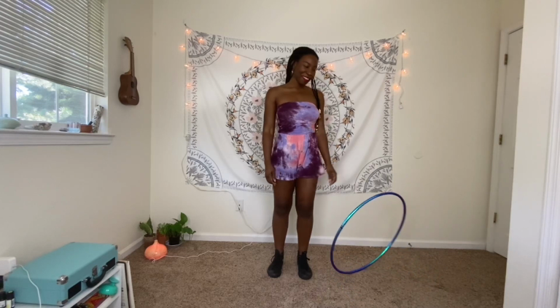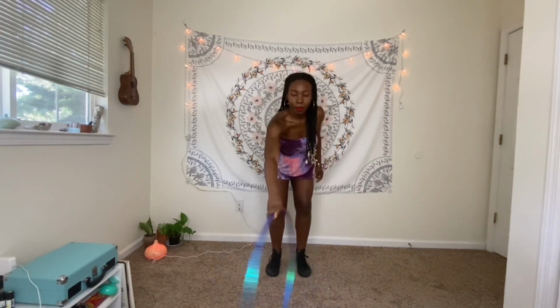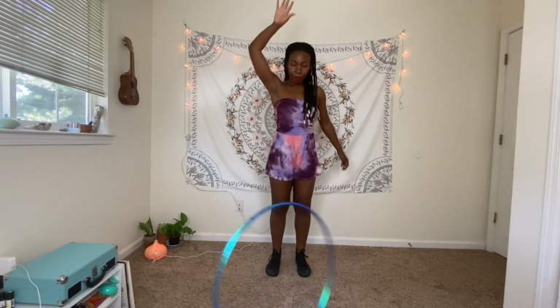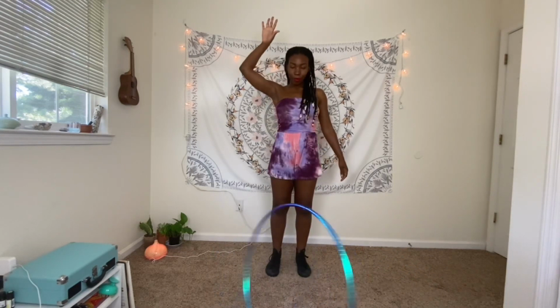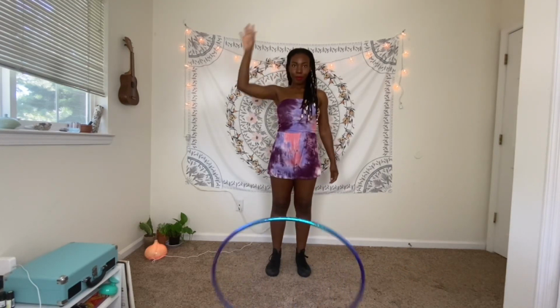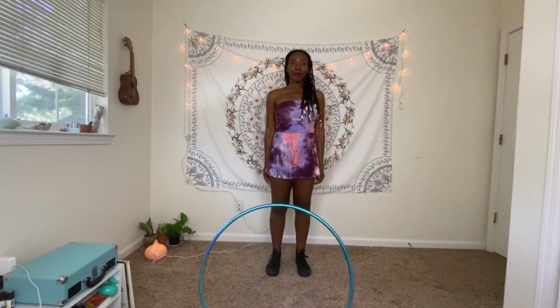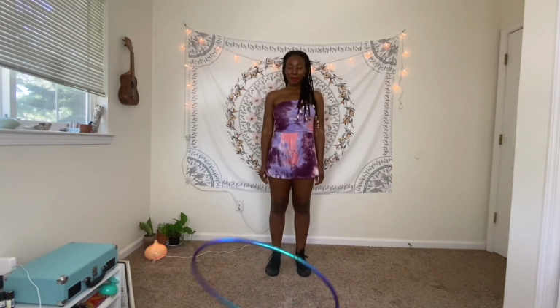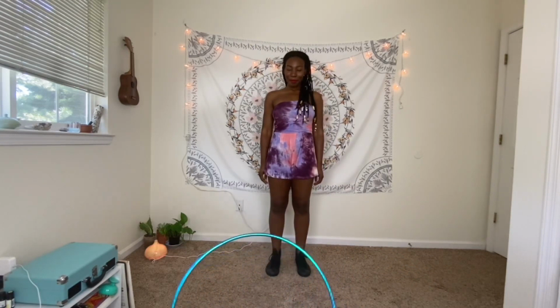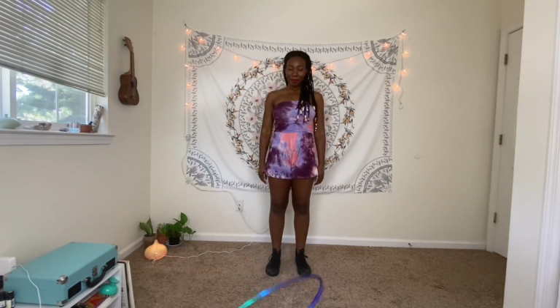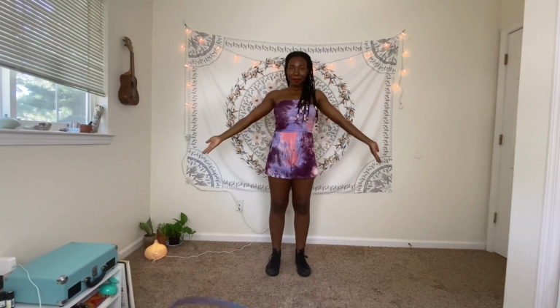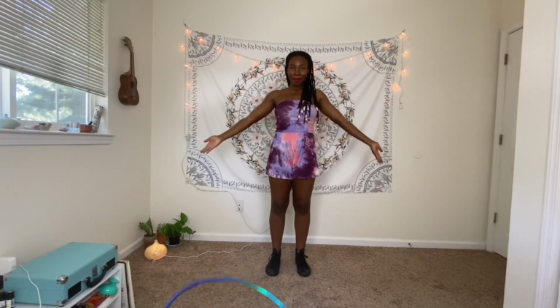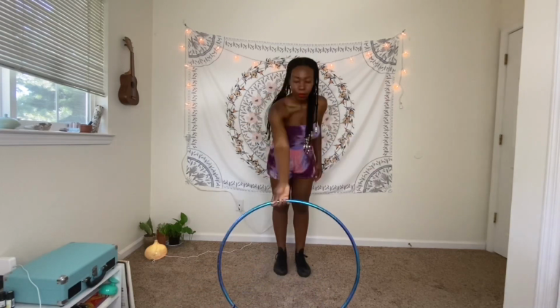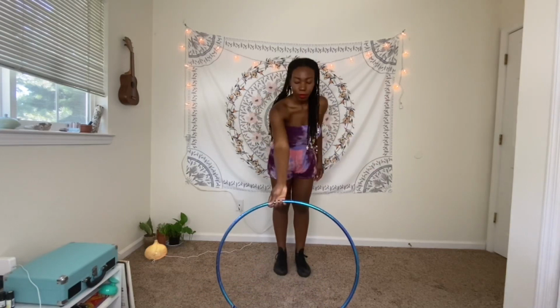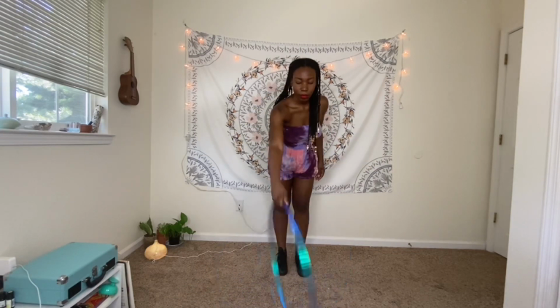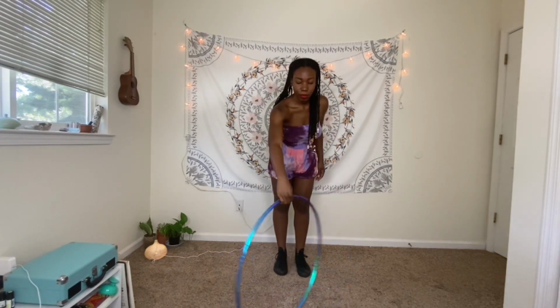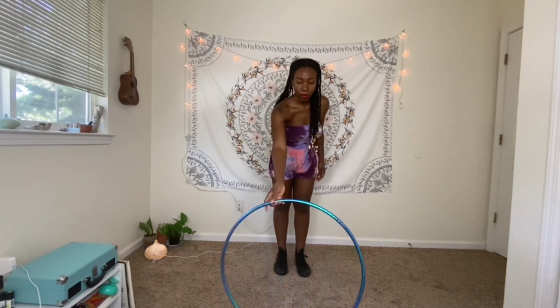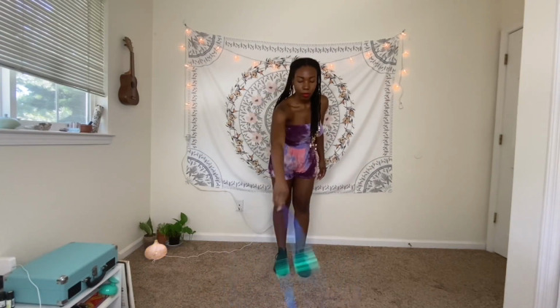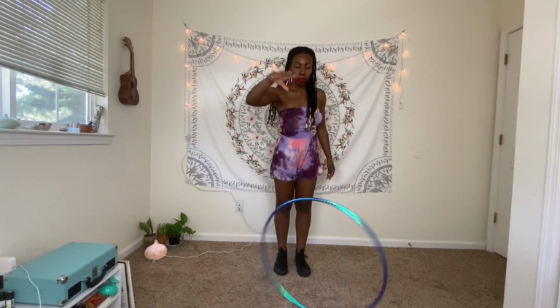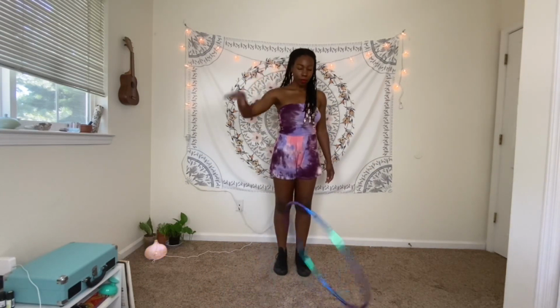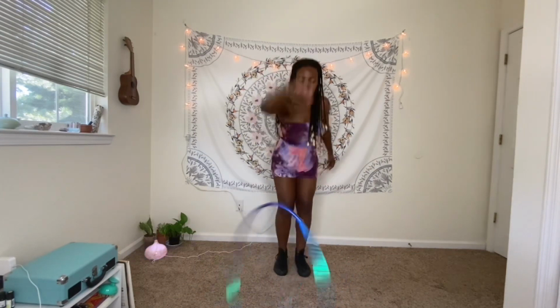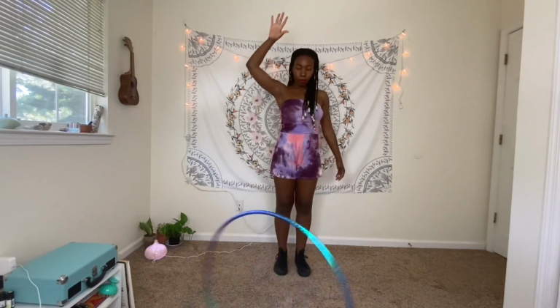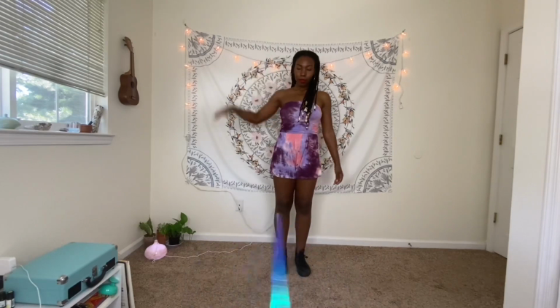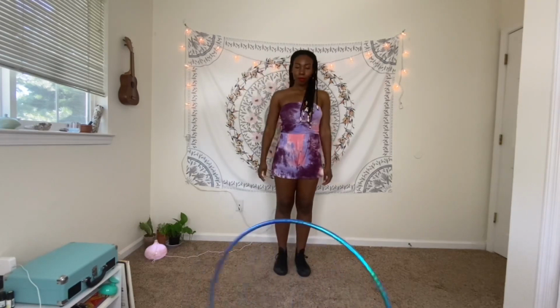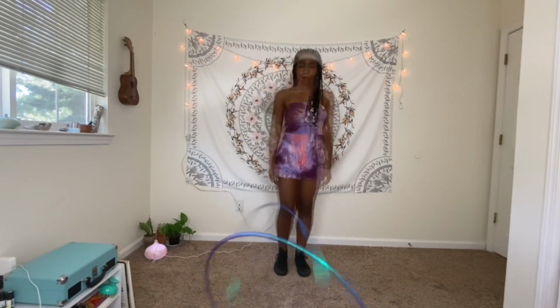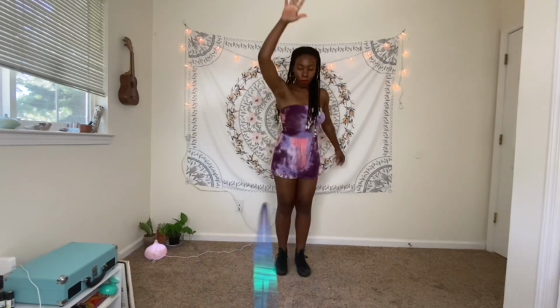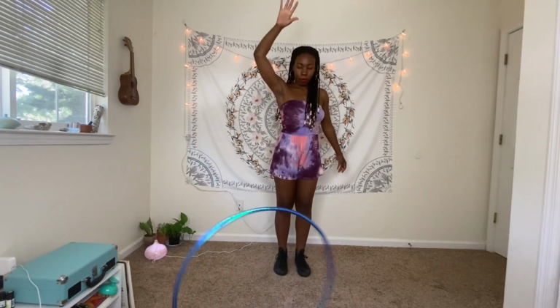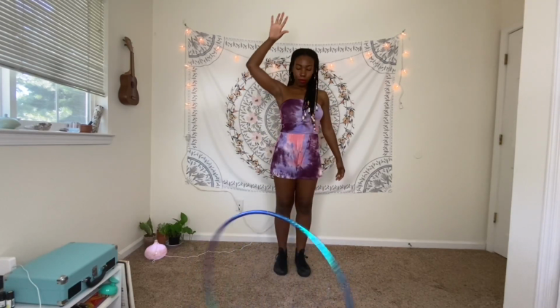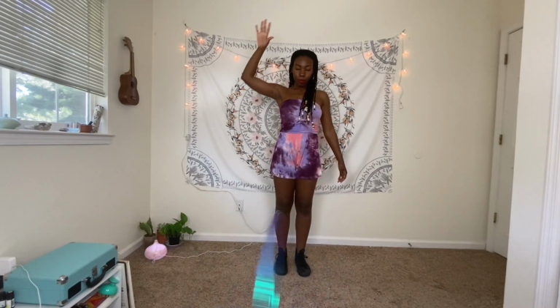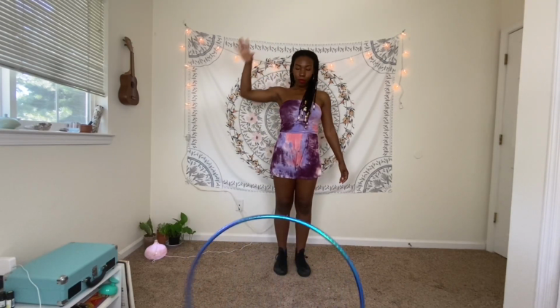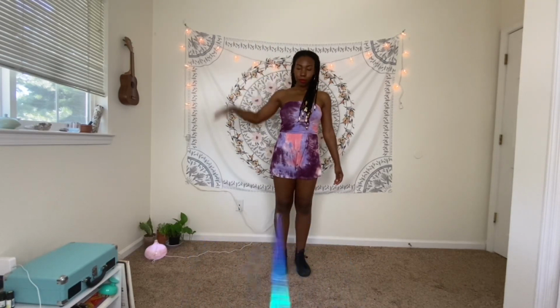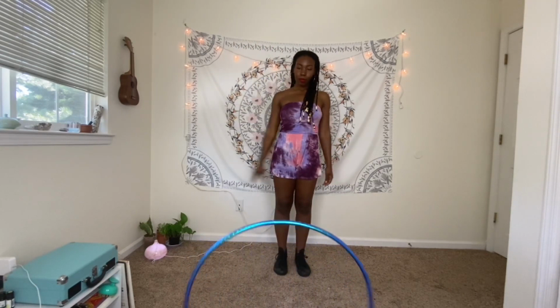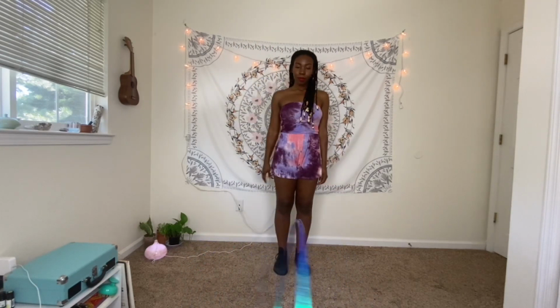Let's practice that a few times — the goal is for the hoop to stay relatively in the same place and spin fast. Now I want you to count the number of times the hoop rotates until it hits the ground. Make a mental note of when the hoop is facing your legs, because this is the point where you'll be able to start your wedgie.